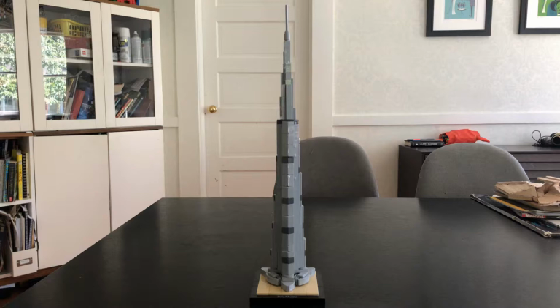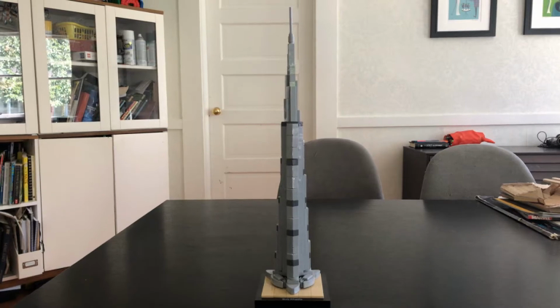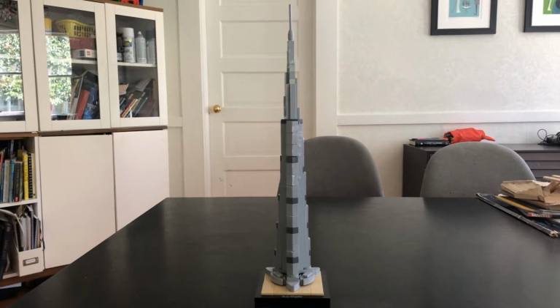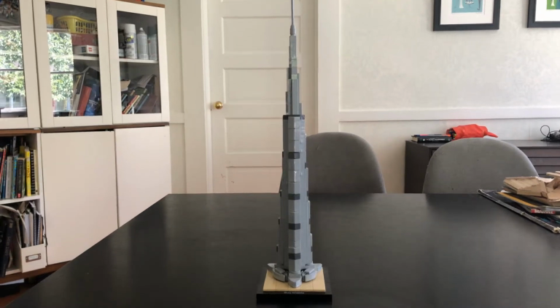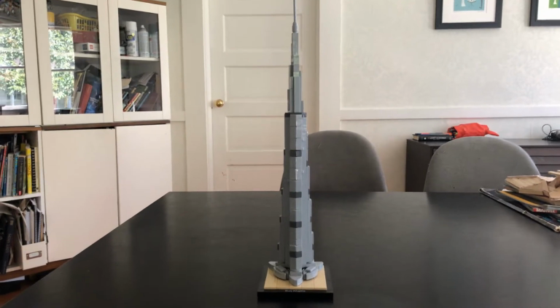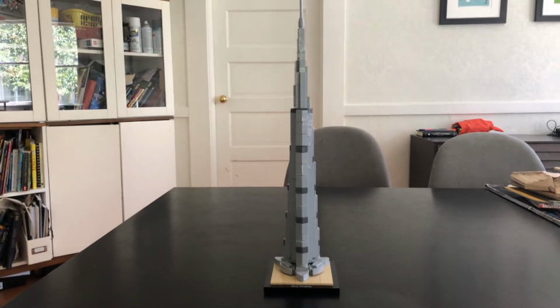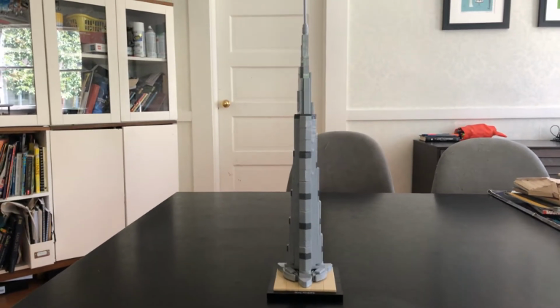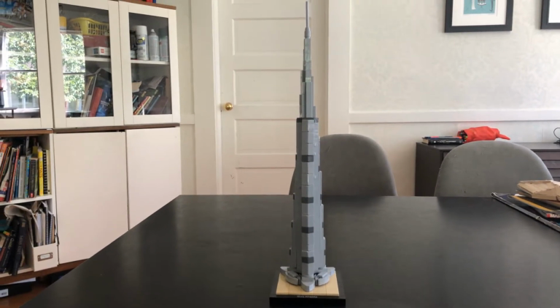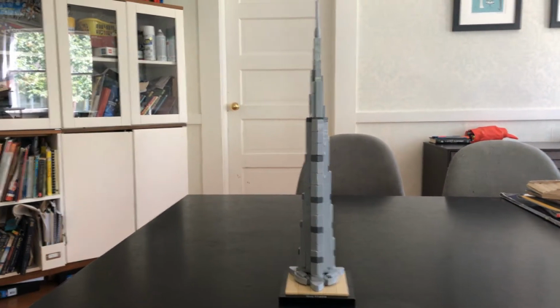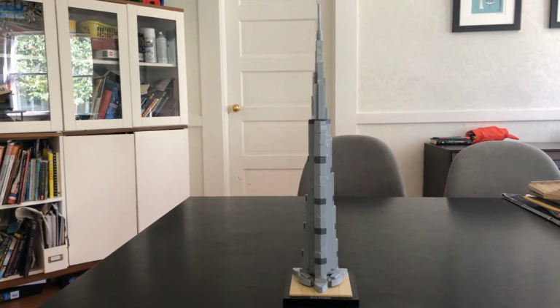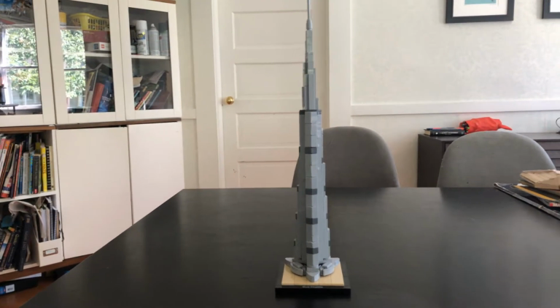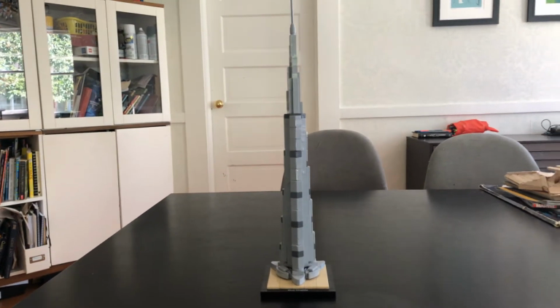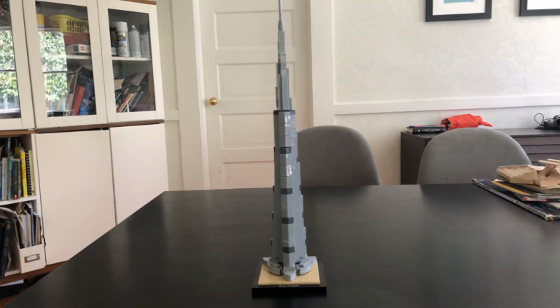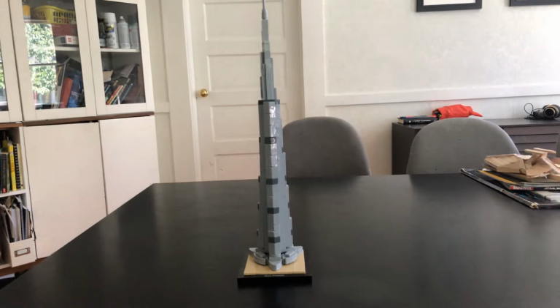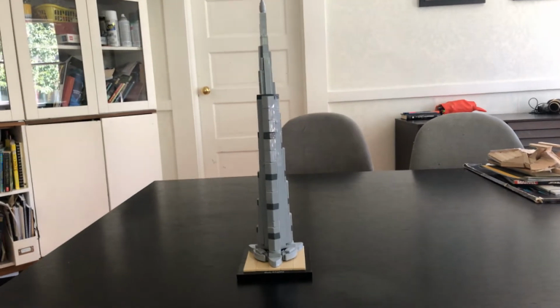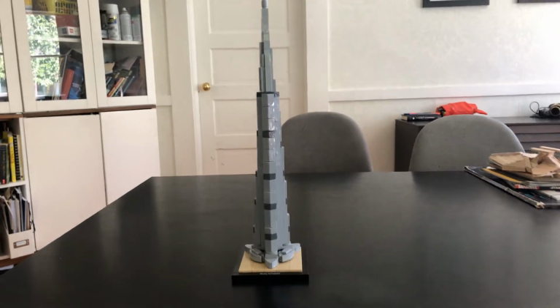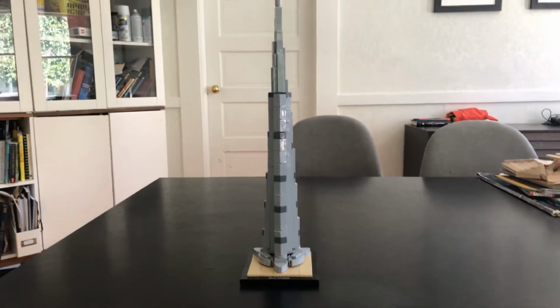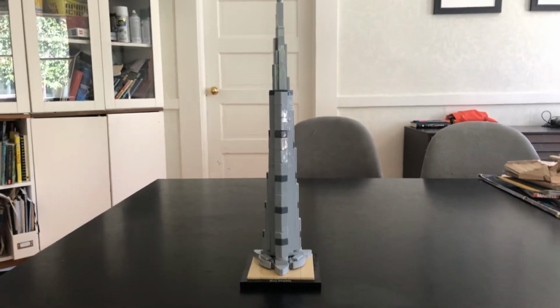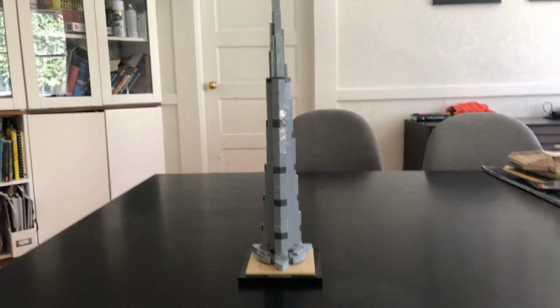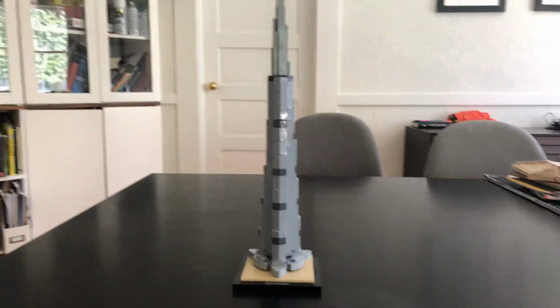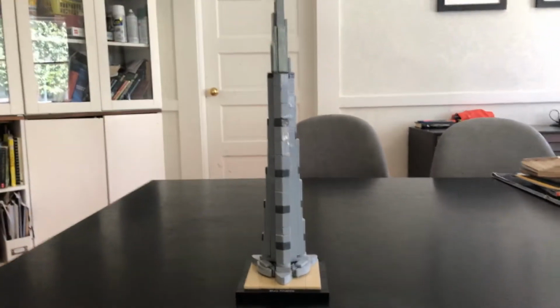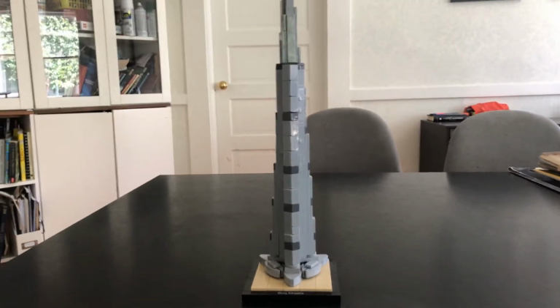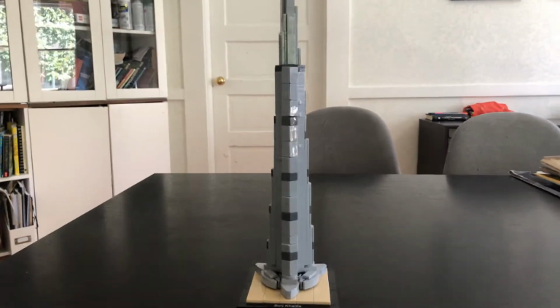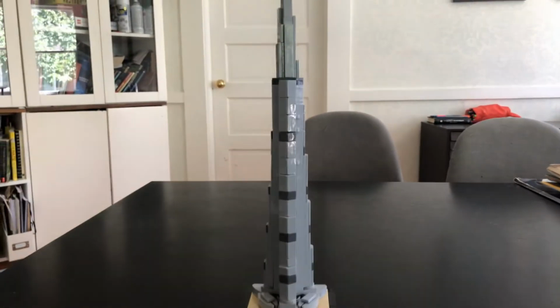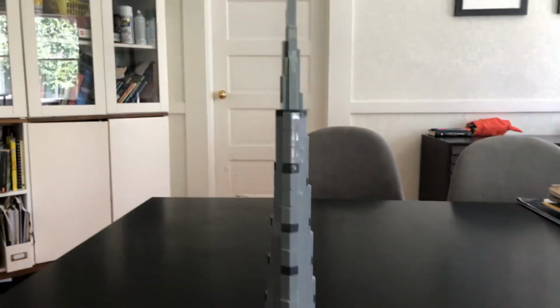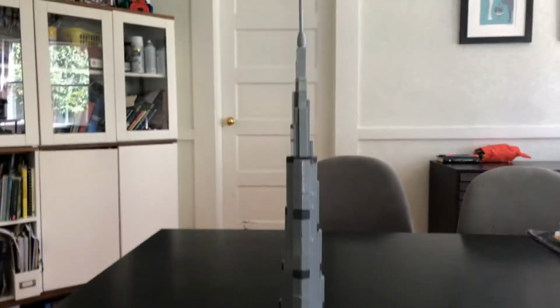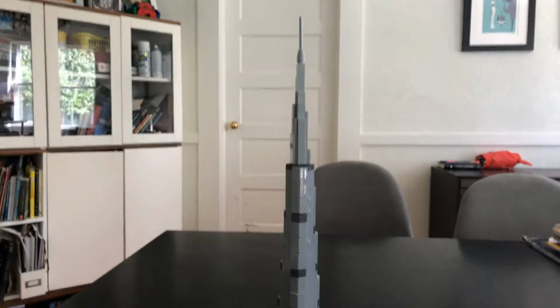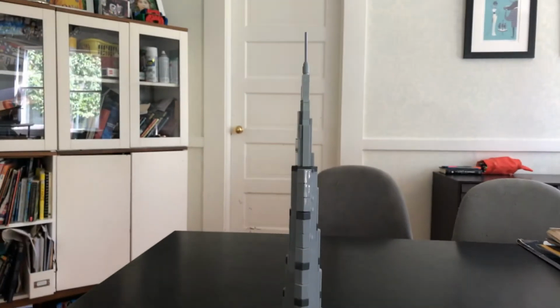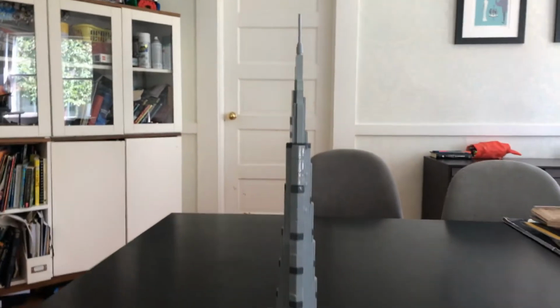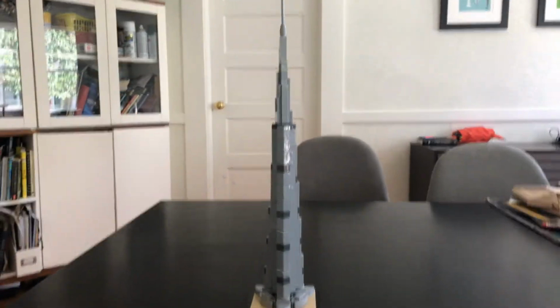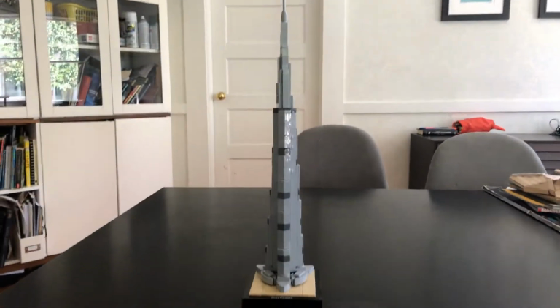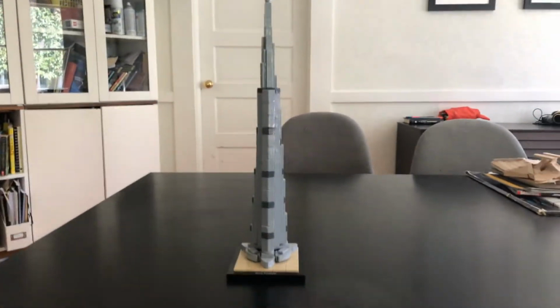Hello everybody, welcome back to the channel. In this video, I'm going to be reviewing the Burj Khalifa. This included 333 pieces, and it's part of the mini architecture line.